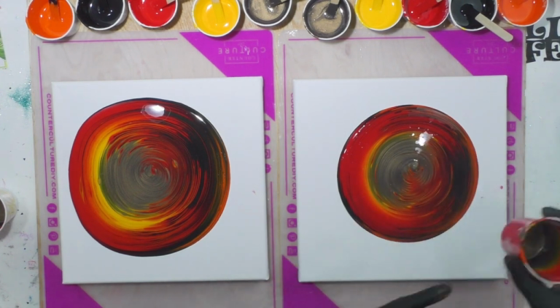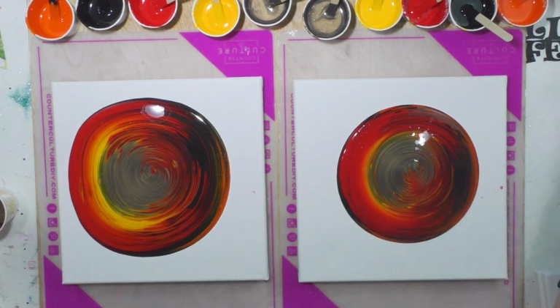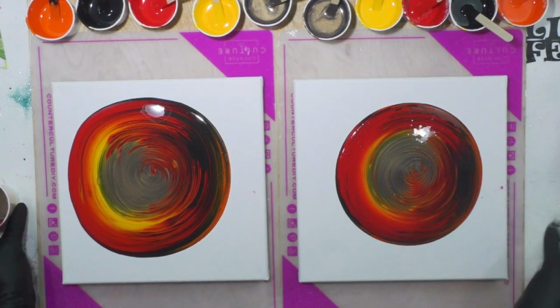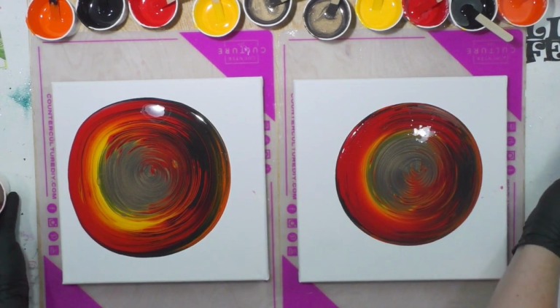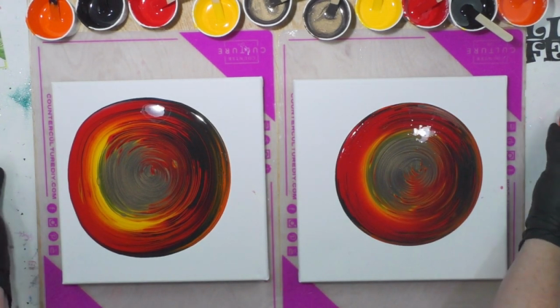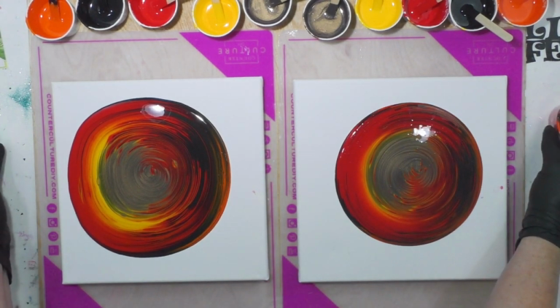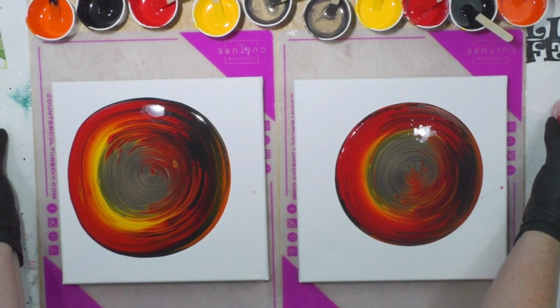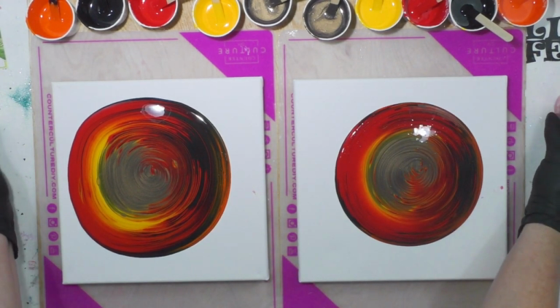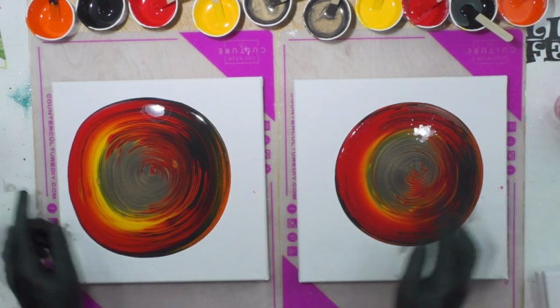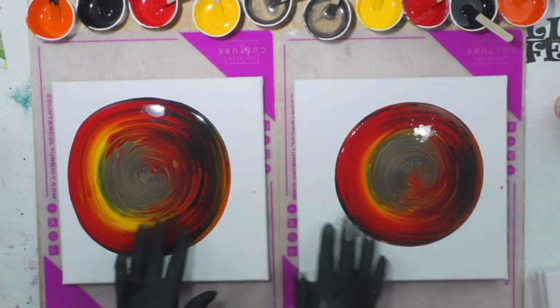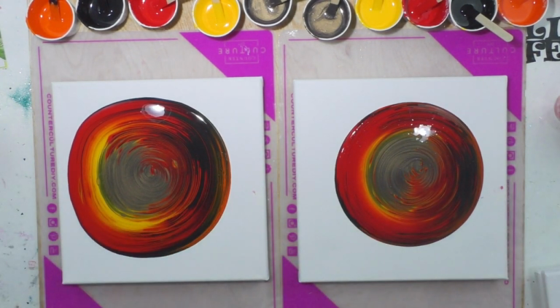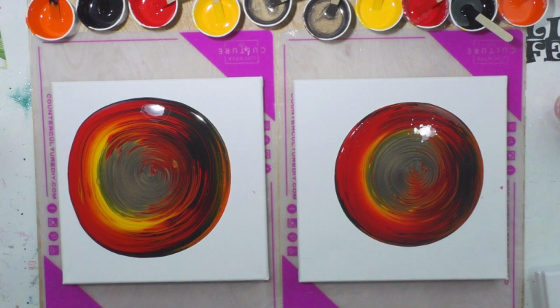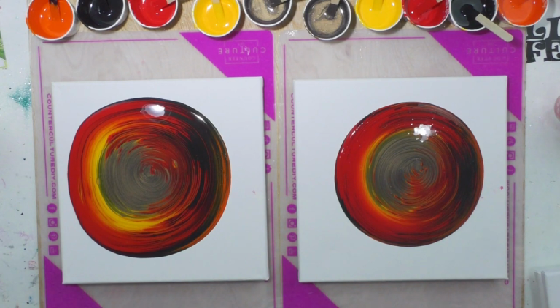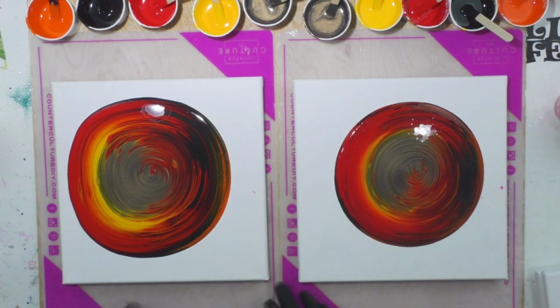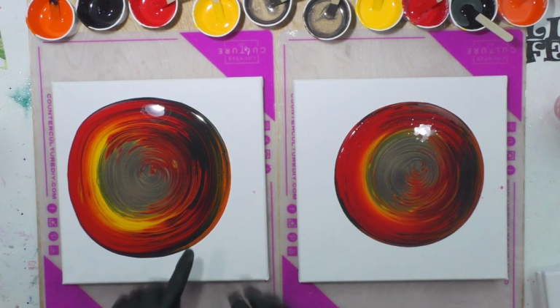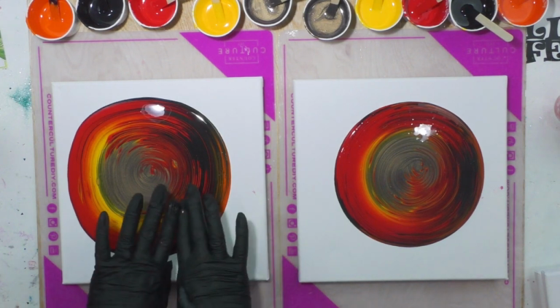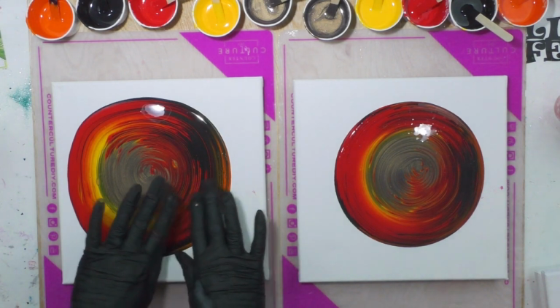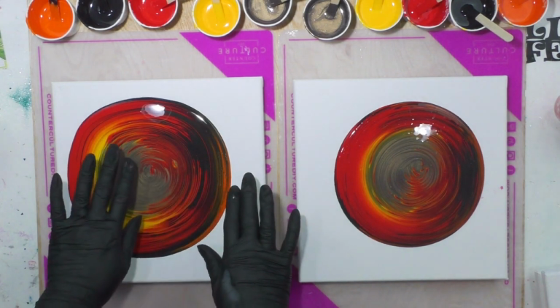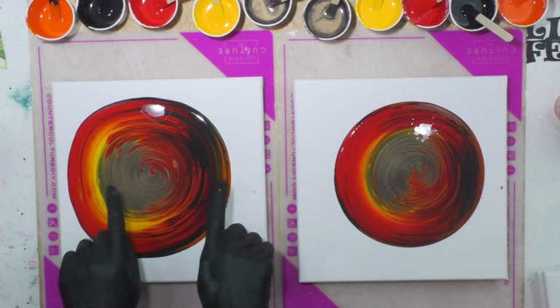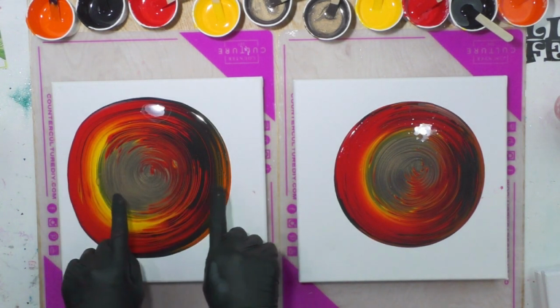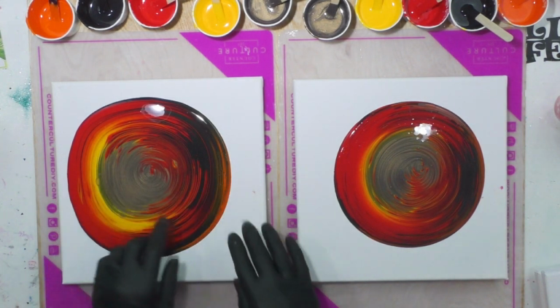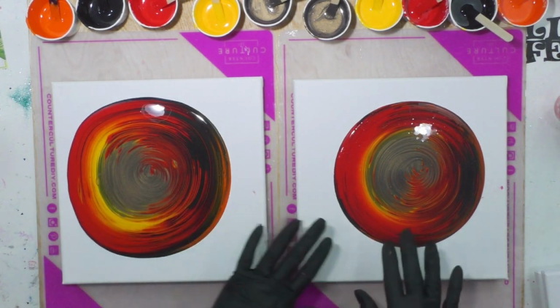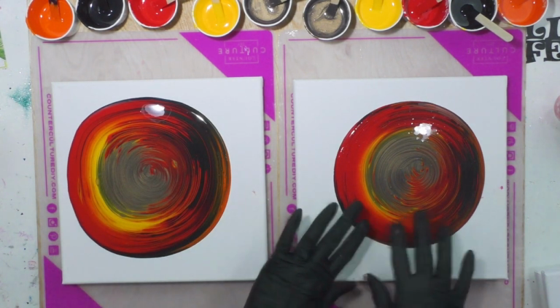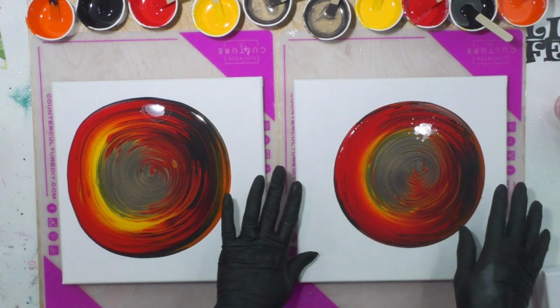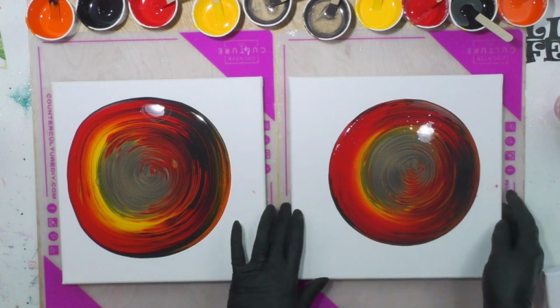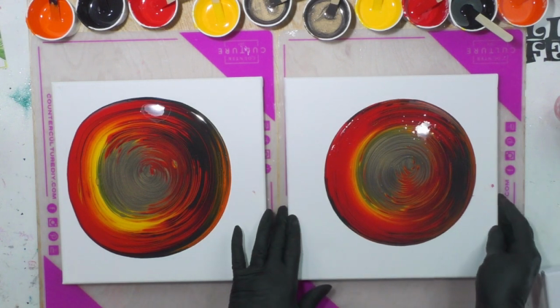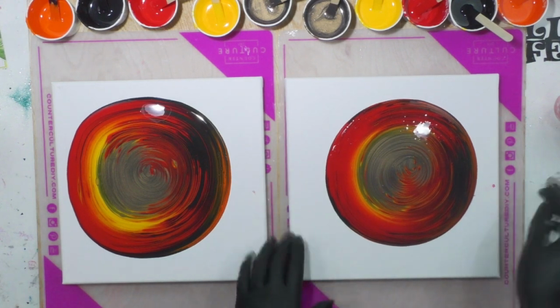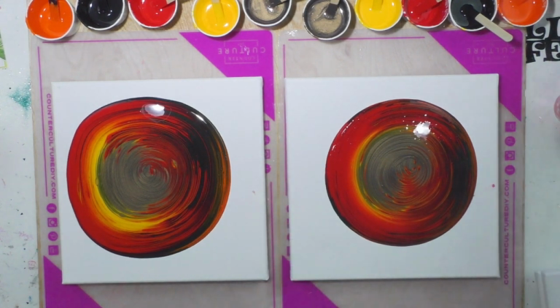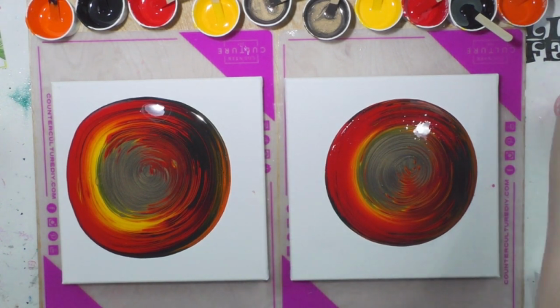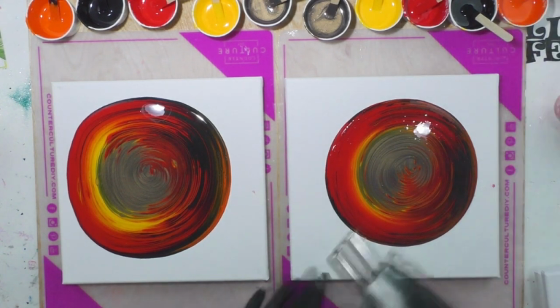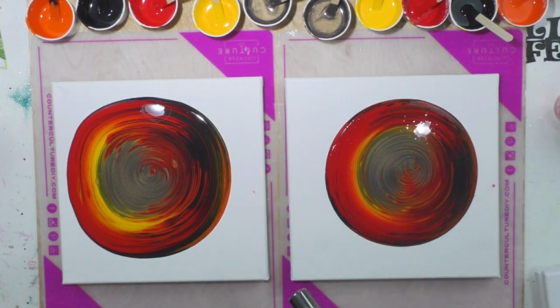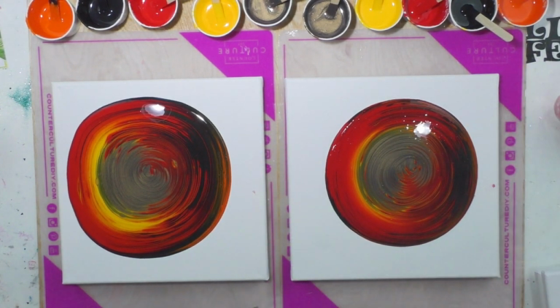You can see how much faster the Floetrol has spread compared to the Oatrol on the 10-inch canvas. I'm going to pop air bubbles.